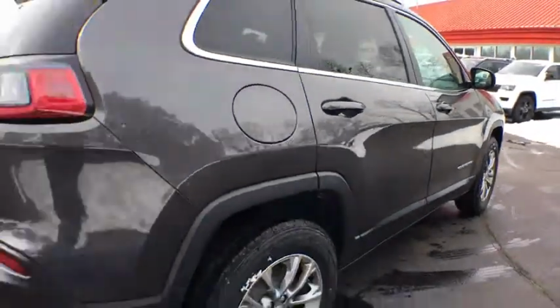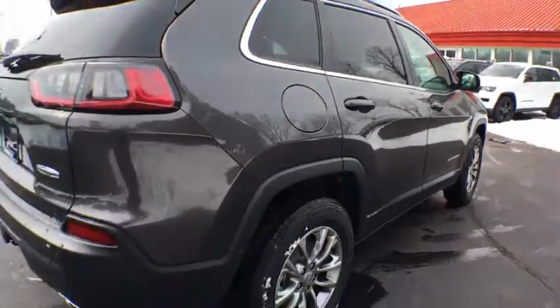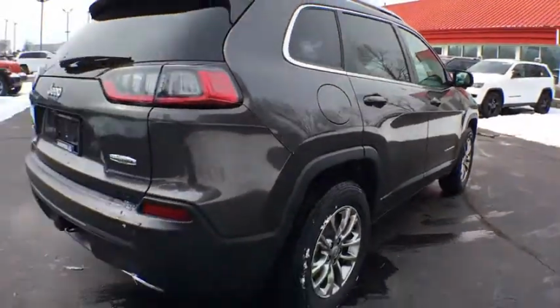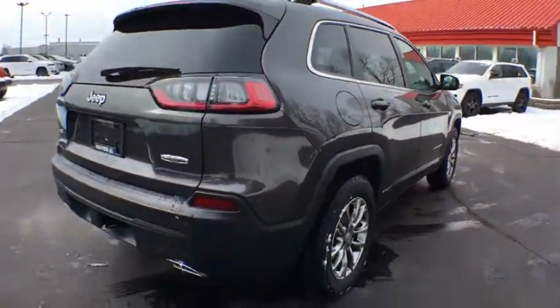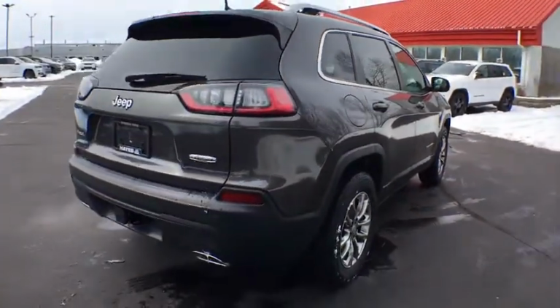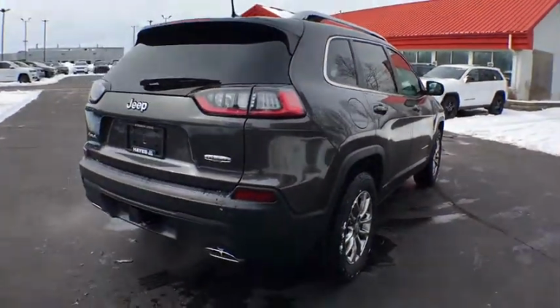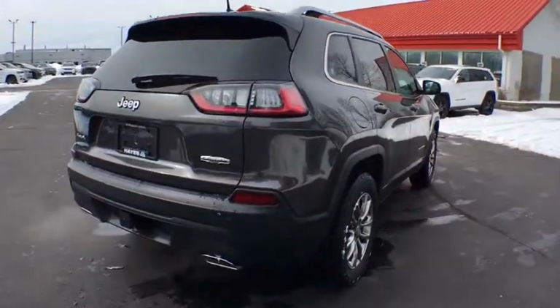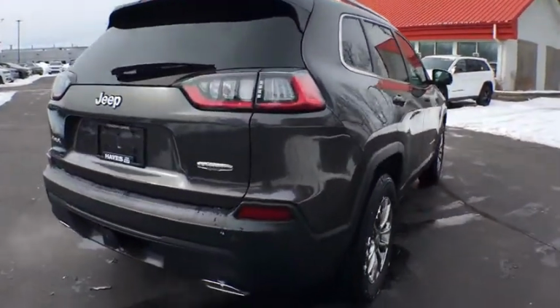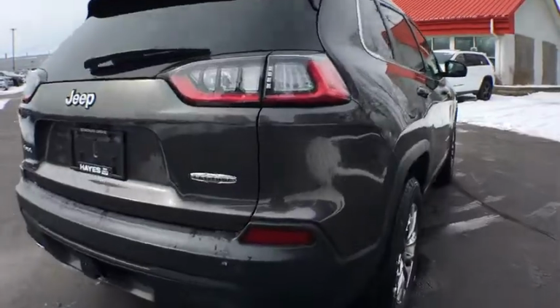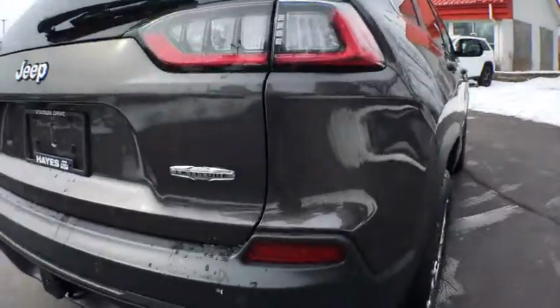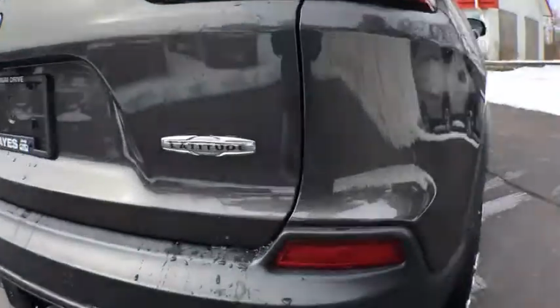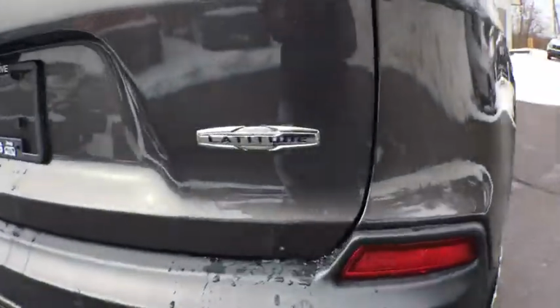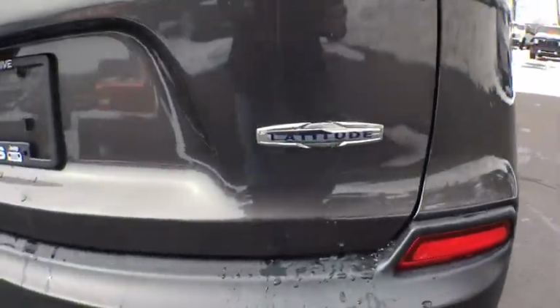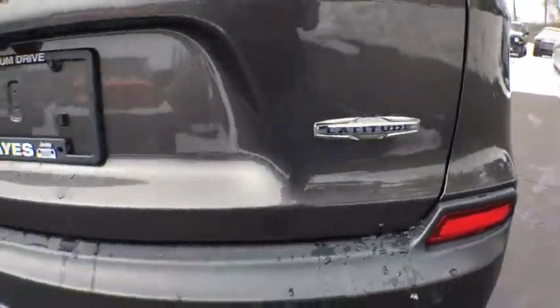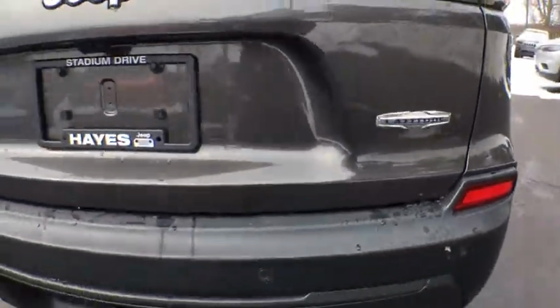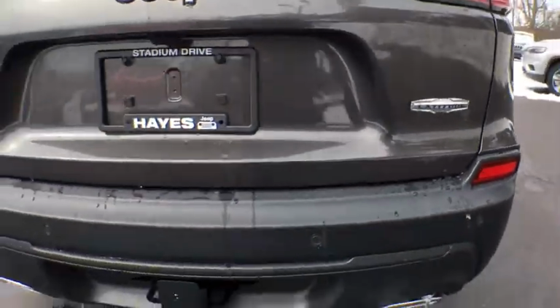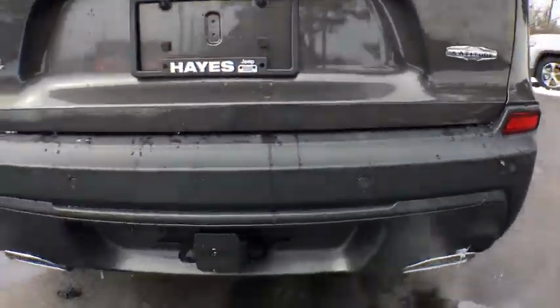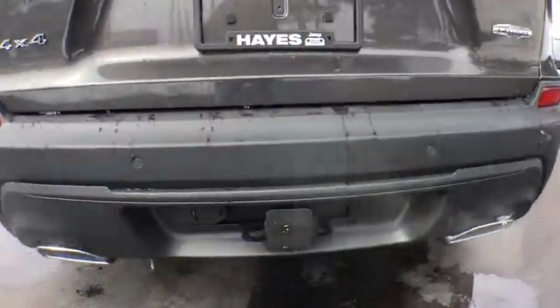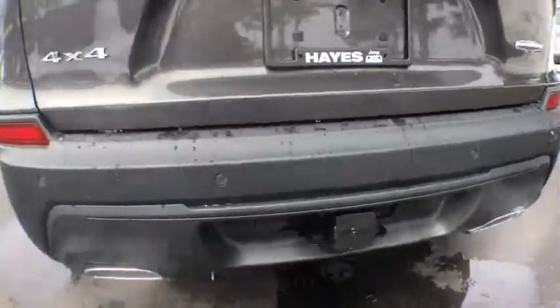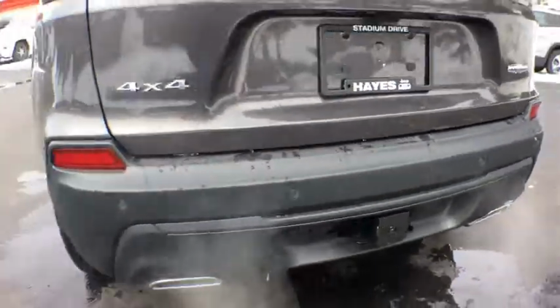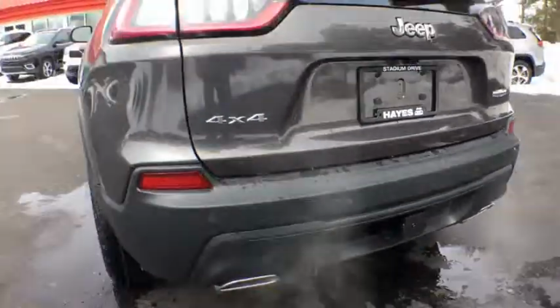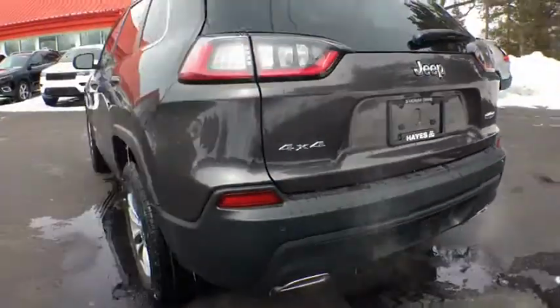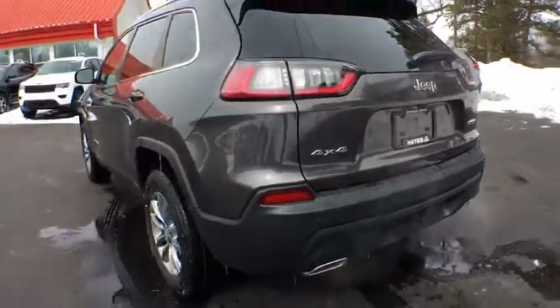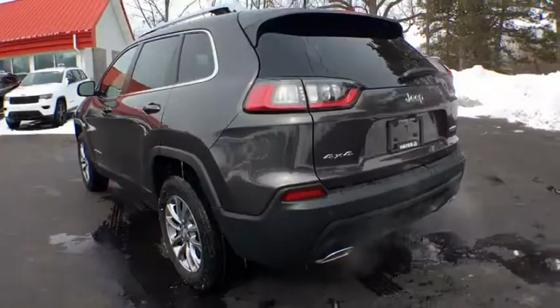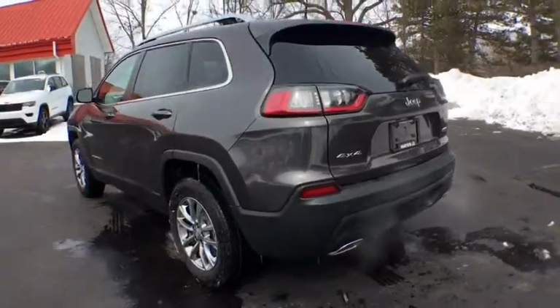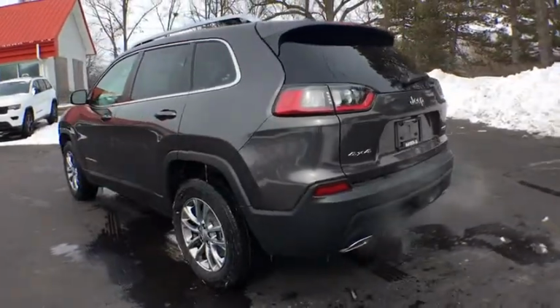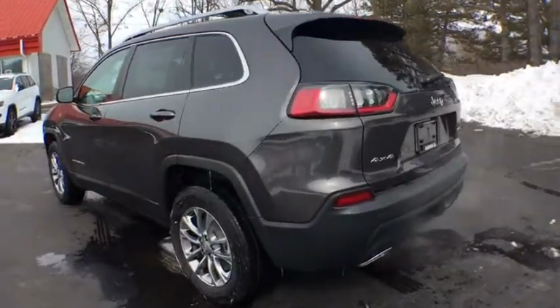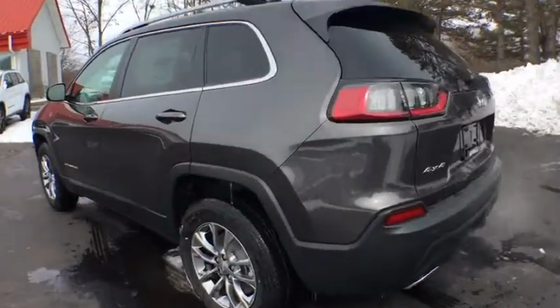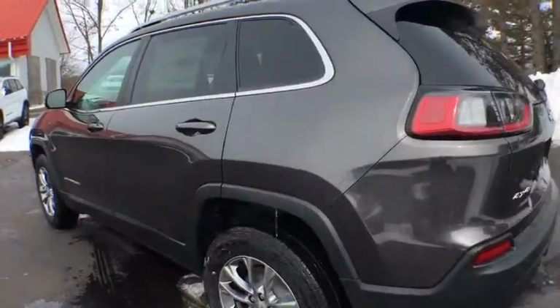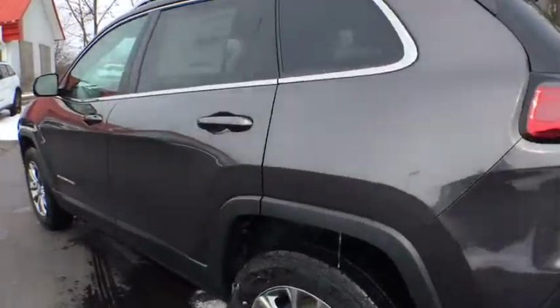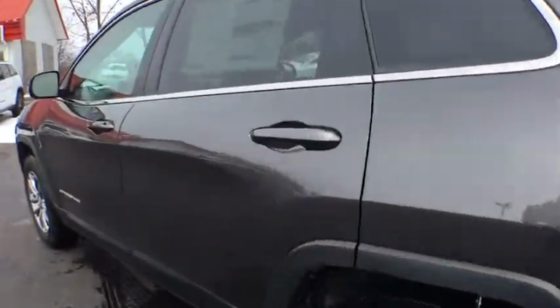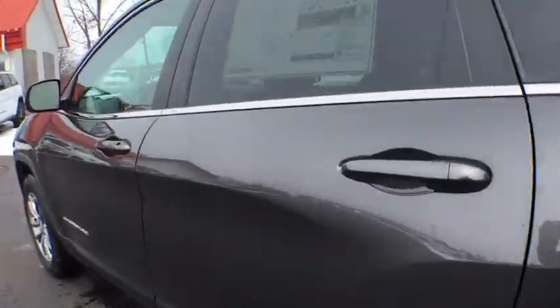Here are some of this vehicle's great options: backup camera, anti-lock braking system, steering wheel audio controls, keyless entry, traction control, stability control, Bluetooth.